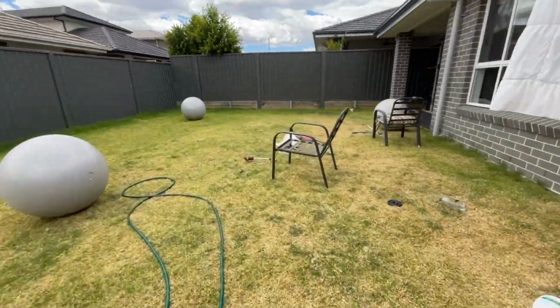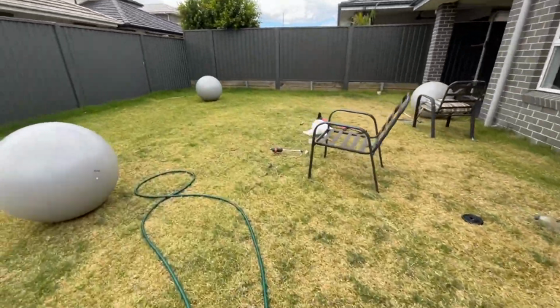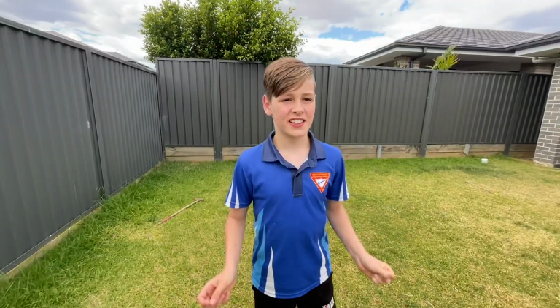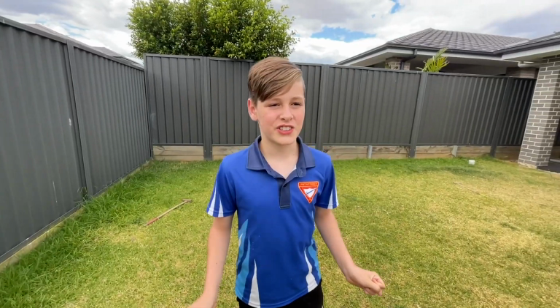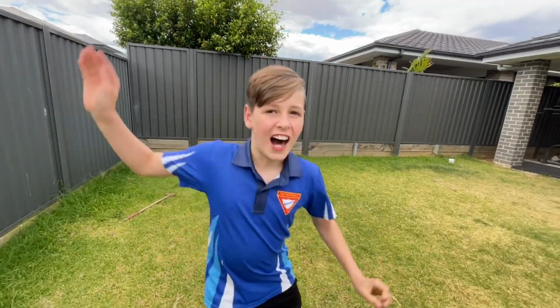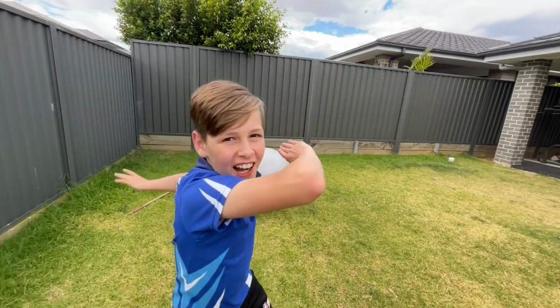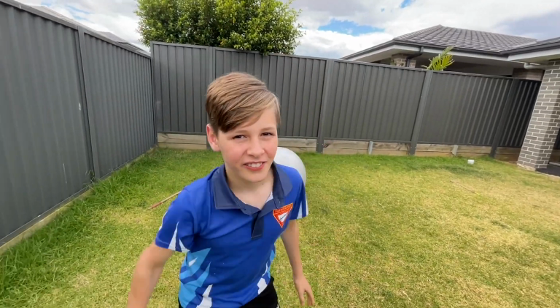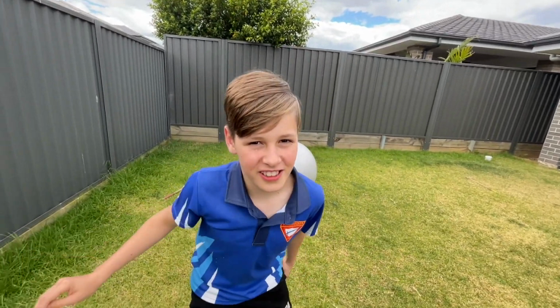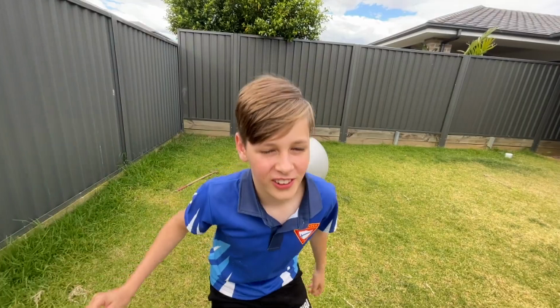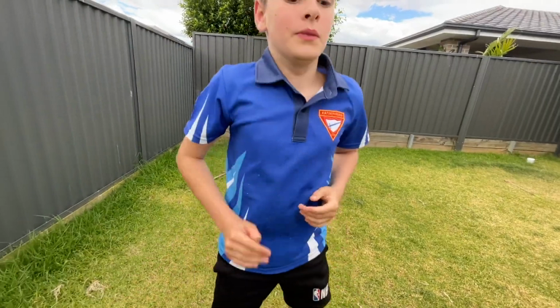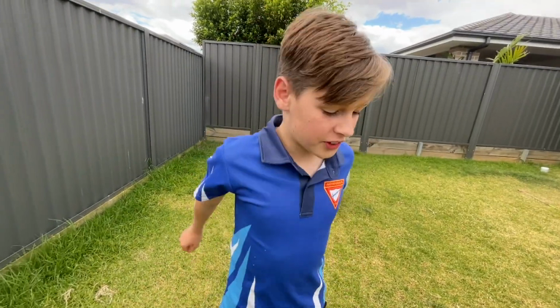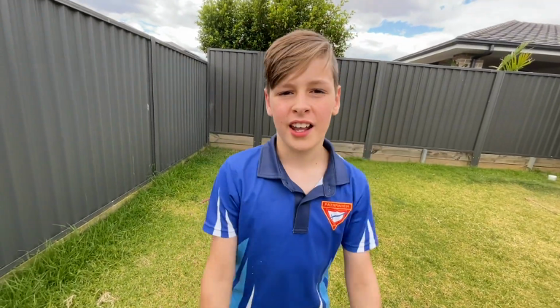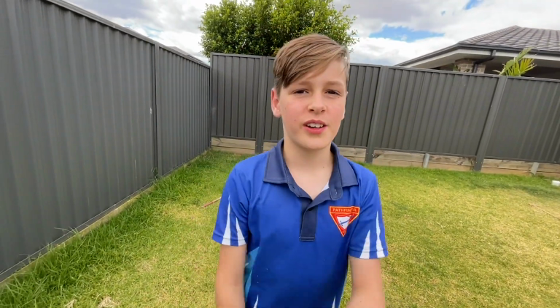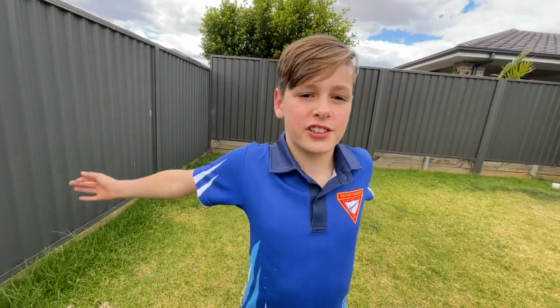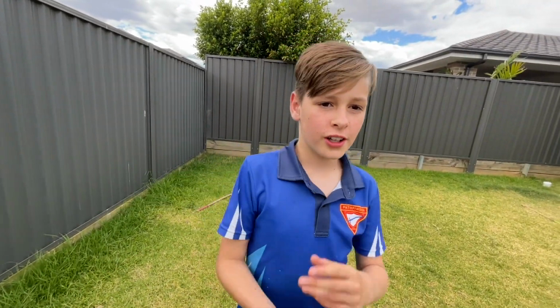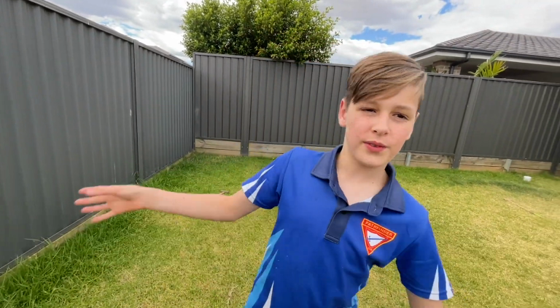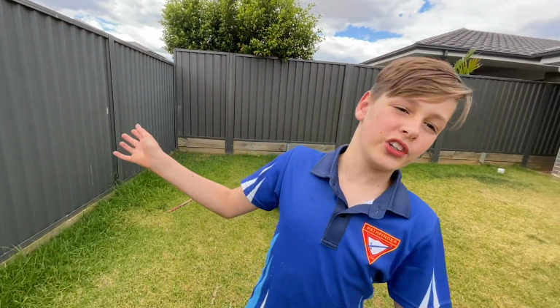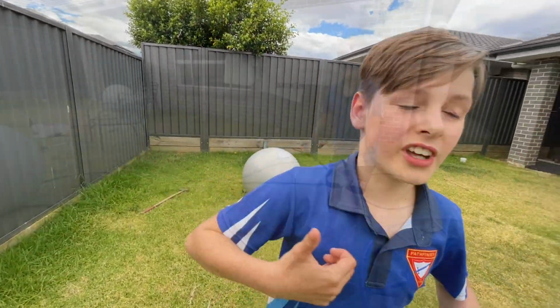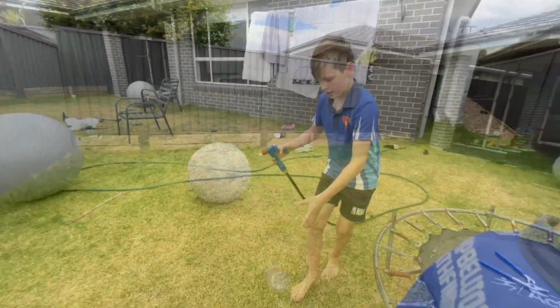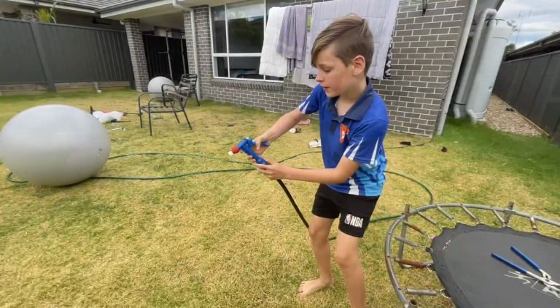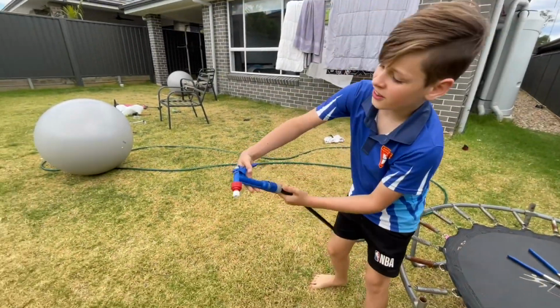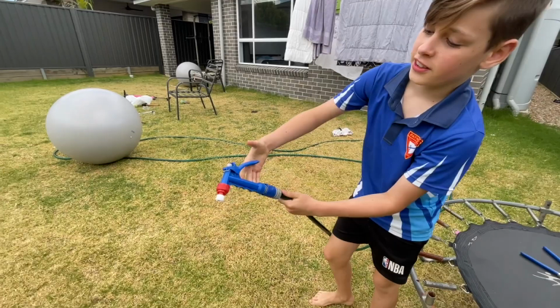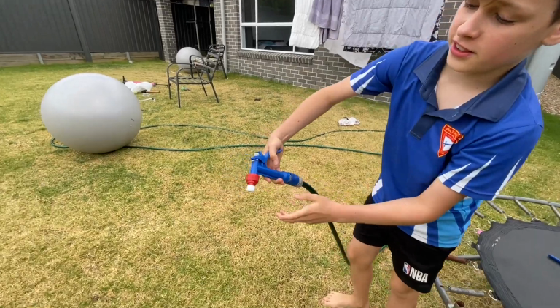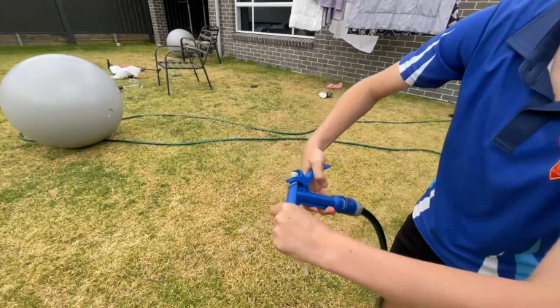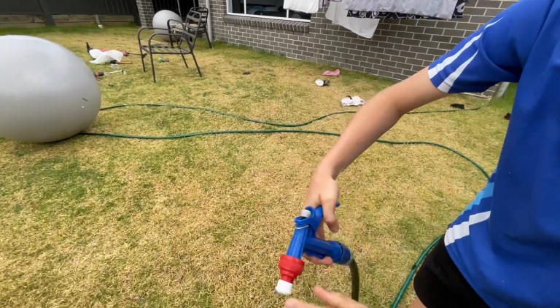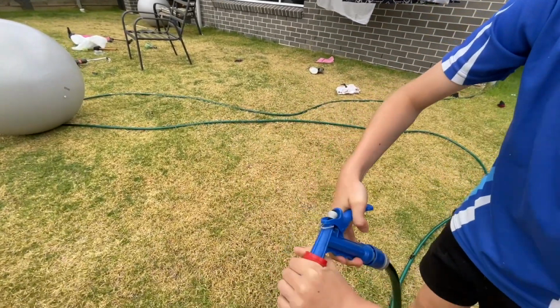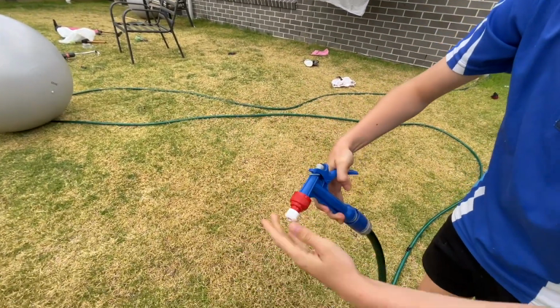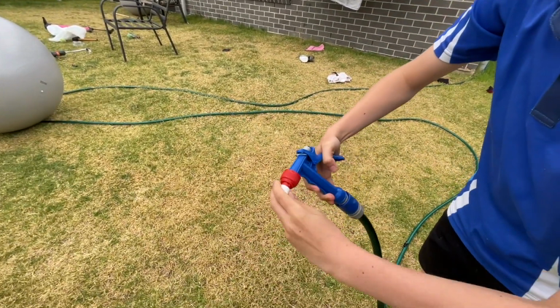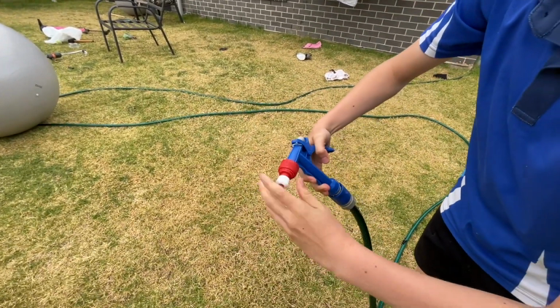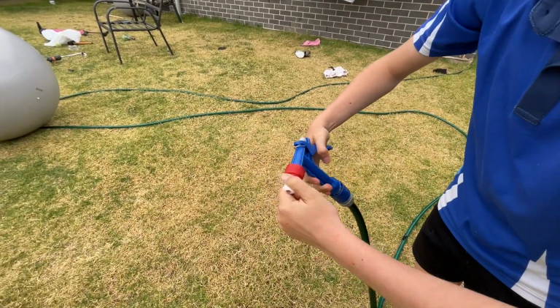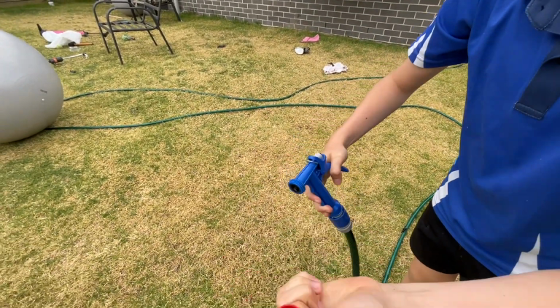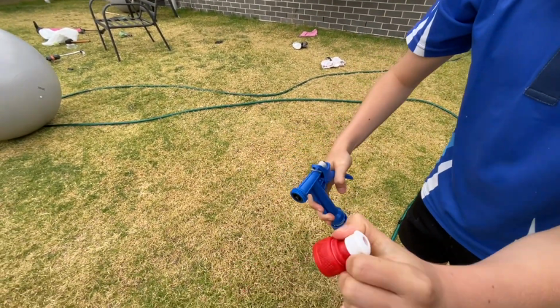This is how to do an intro: hi guys, welcome to today's video, and today we're going to do whatever you're going to do — that's cool.